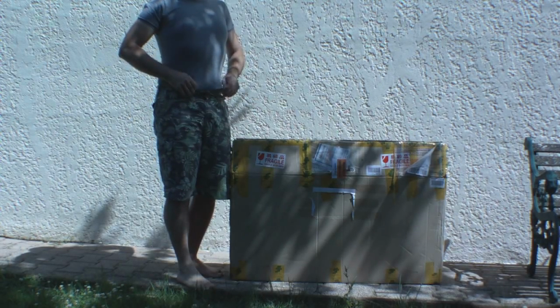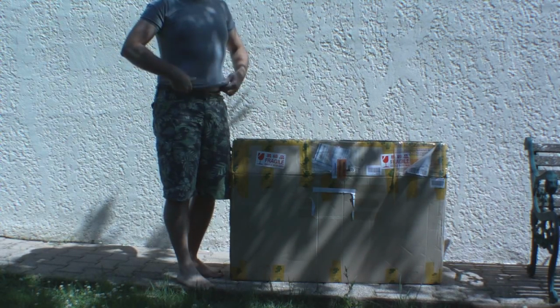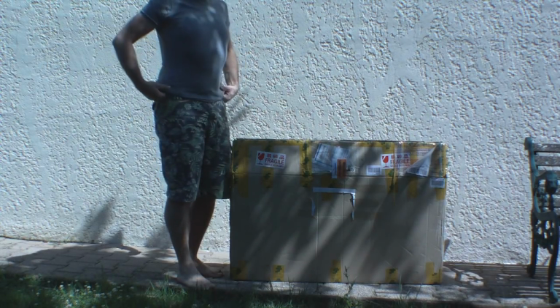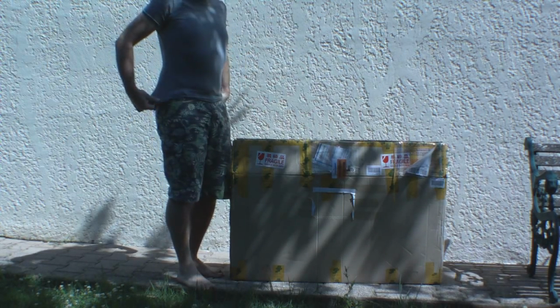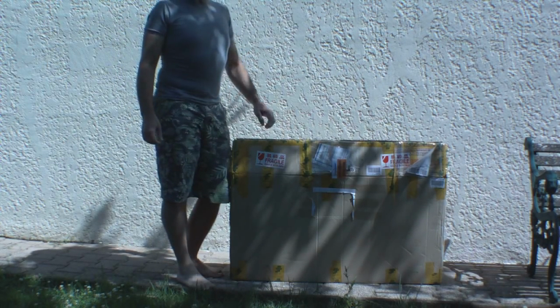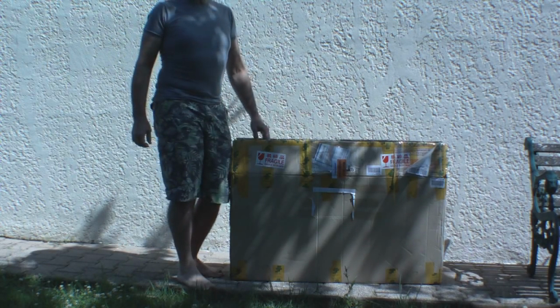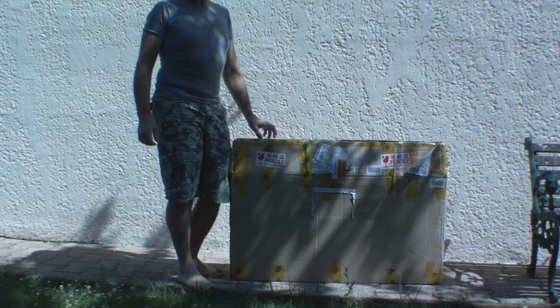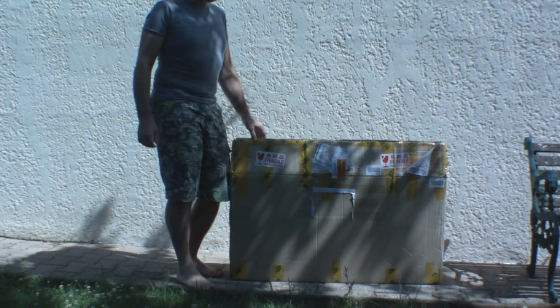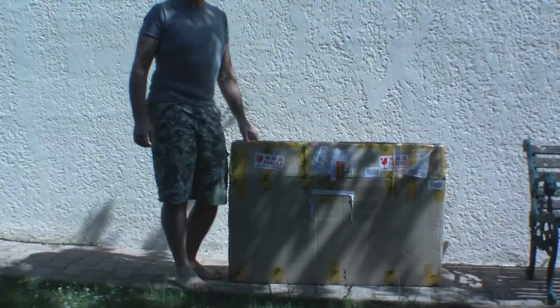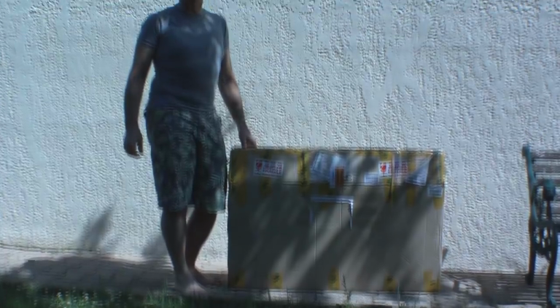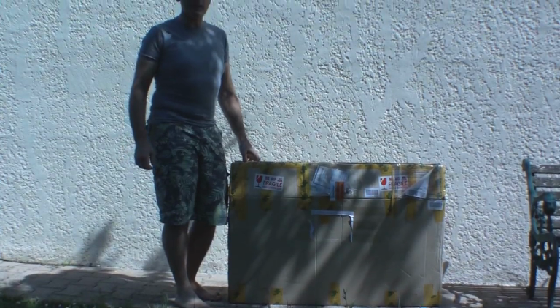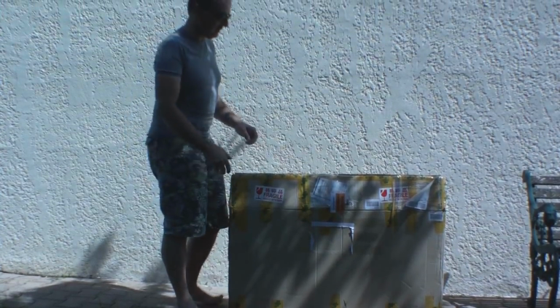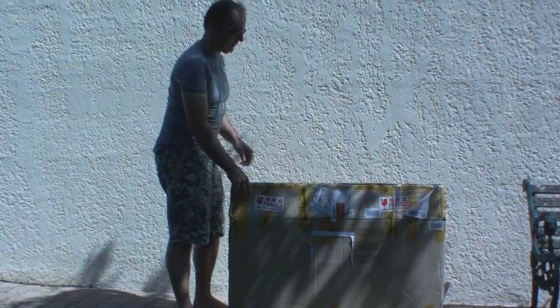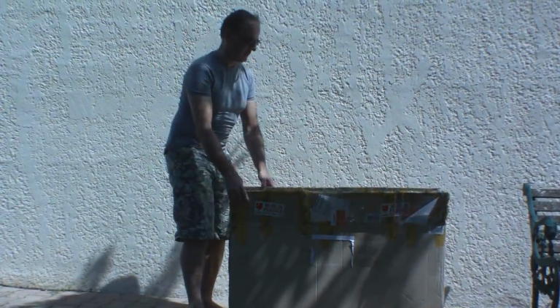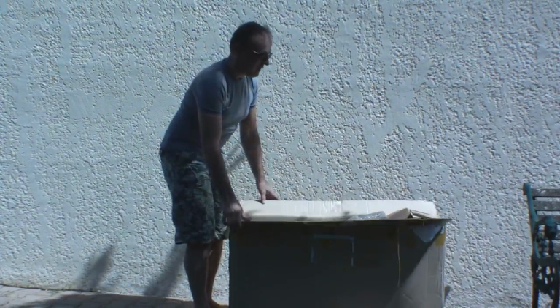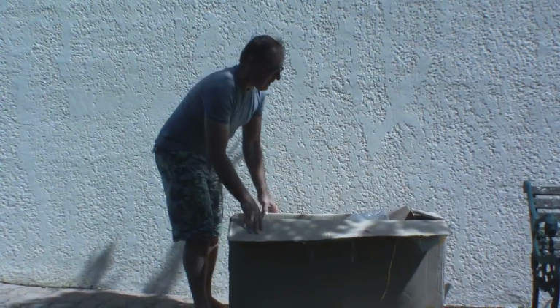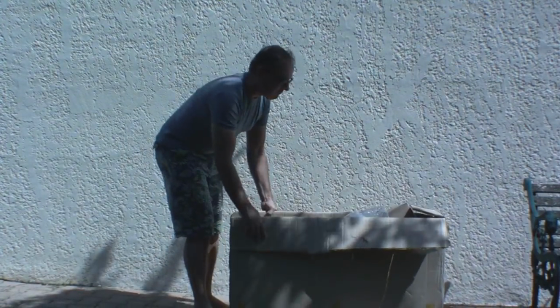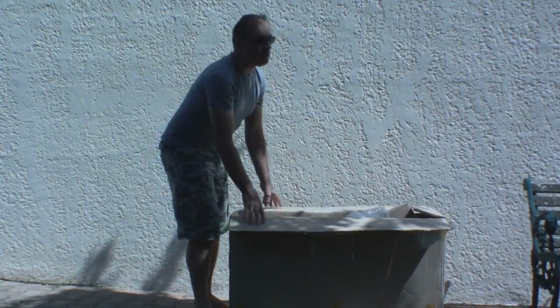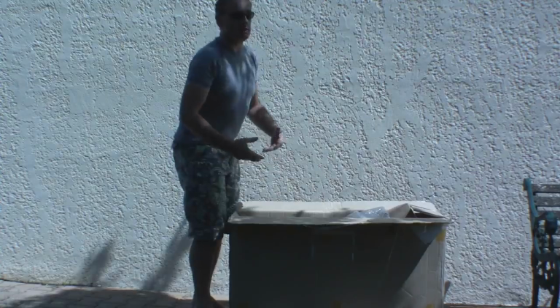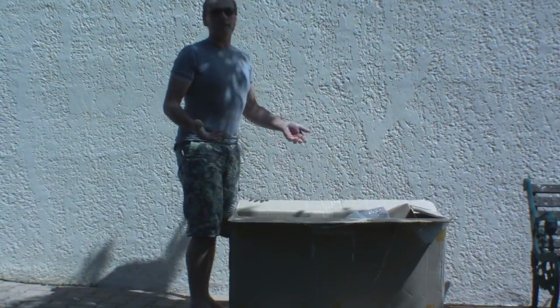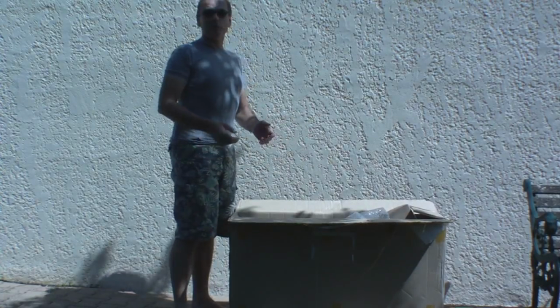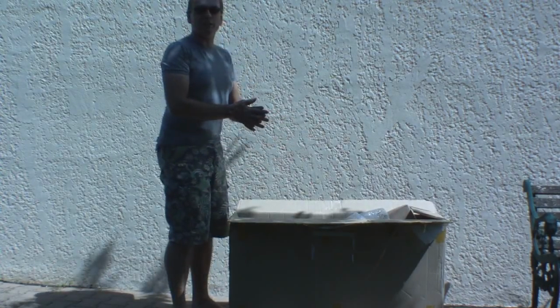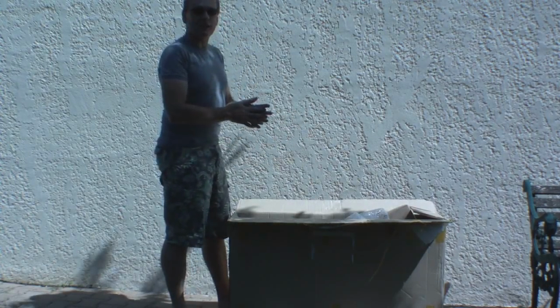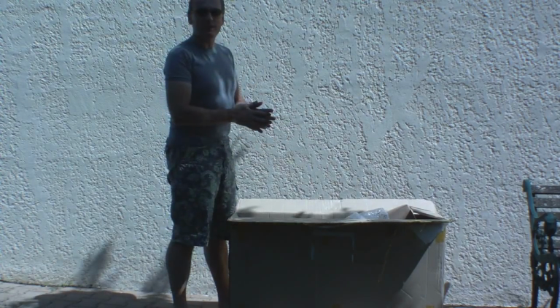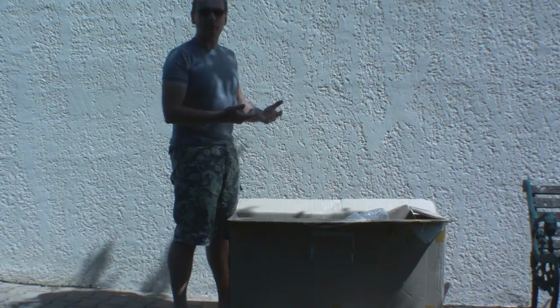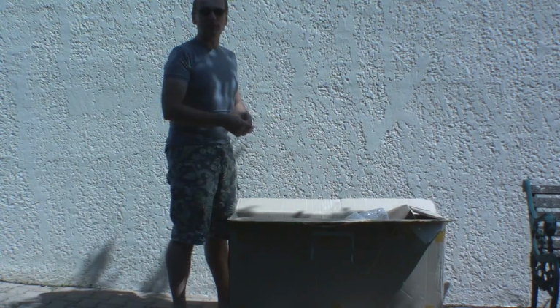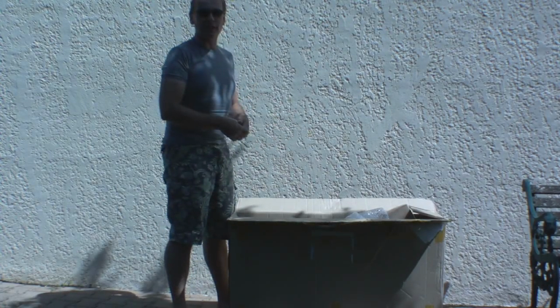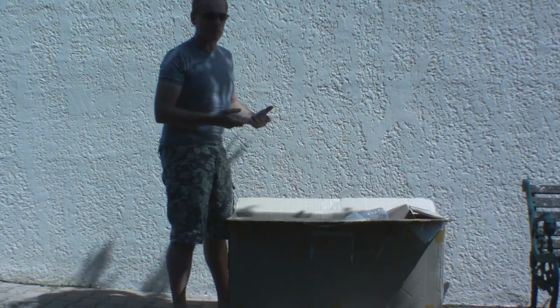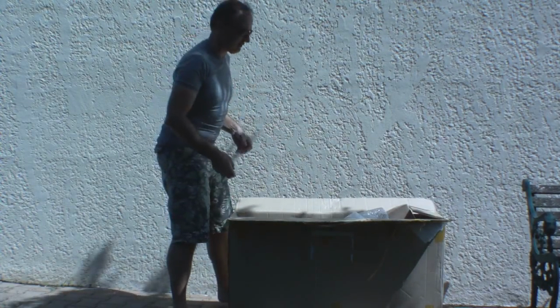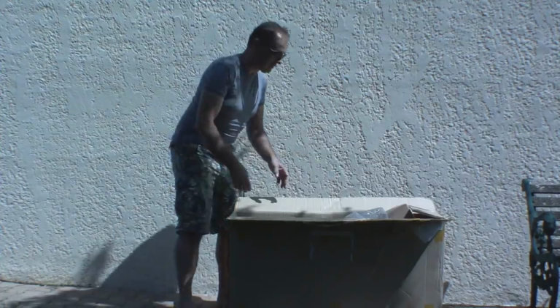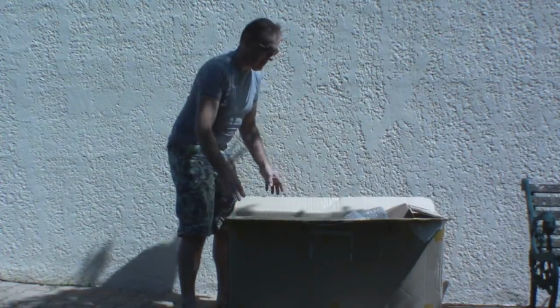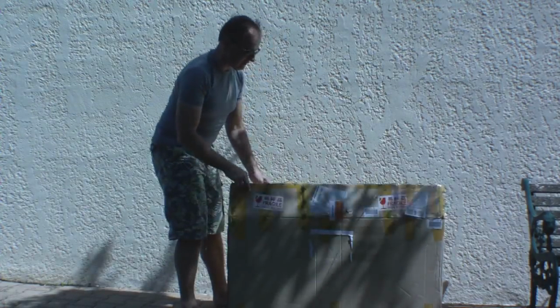Hi, welcome to the Dengfu FM028 unboxing. This is one of these what are generically called Chinarello type frames — frames made in China, even if they don't represent the Chinarello.